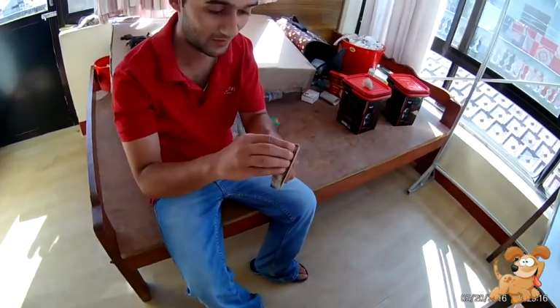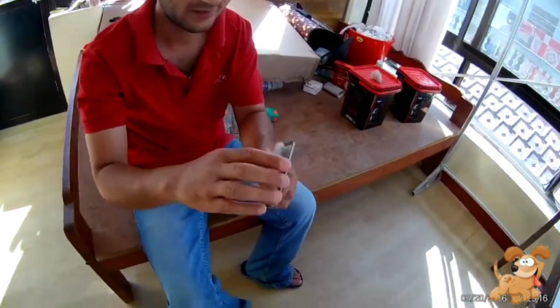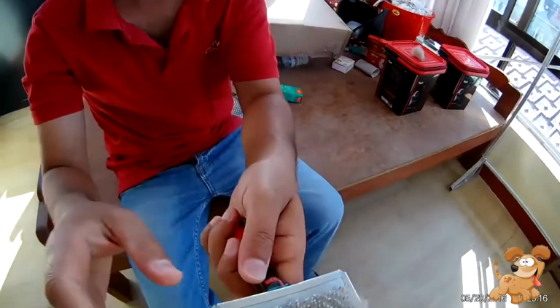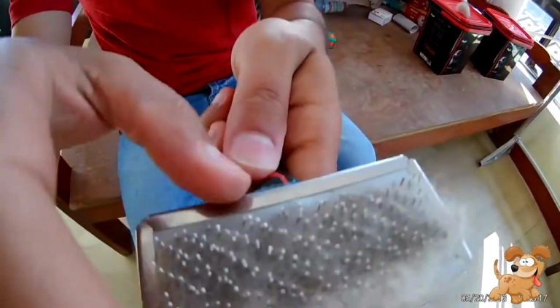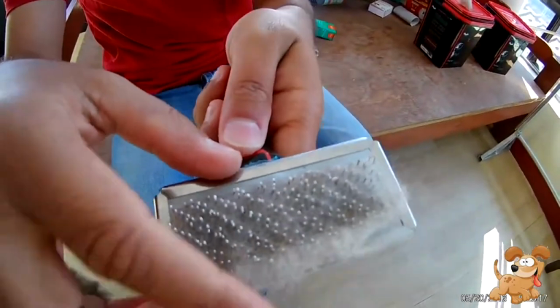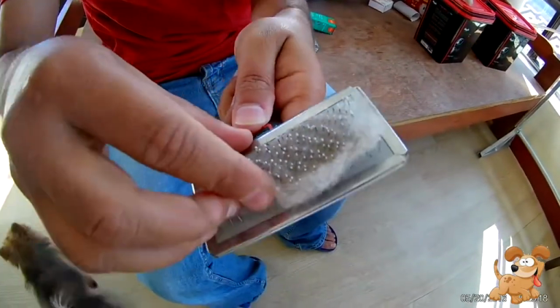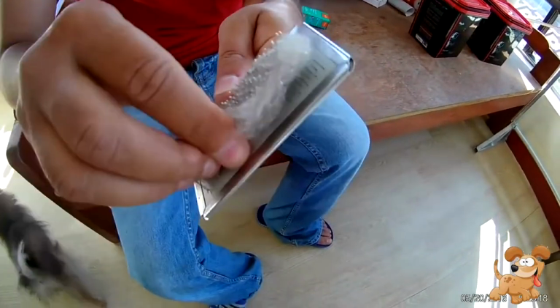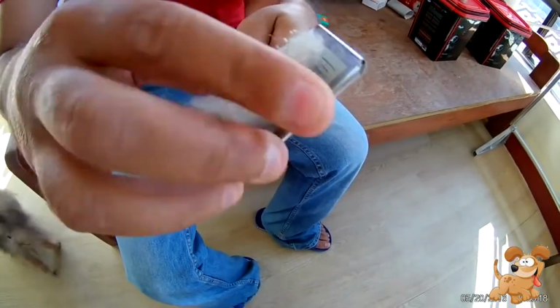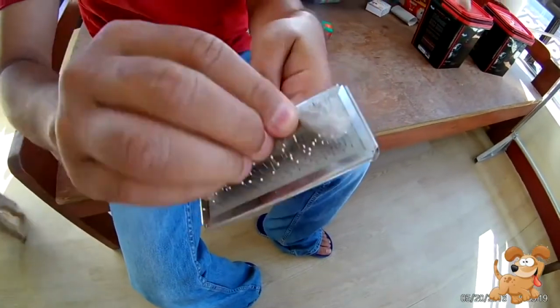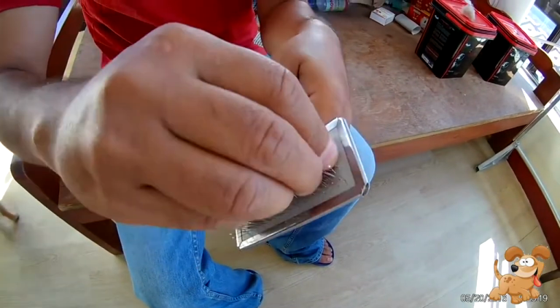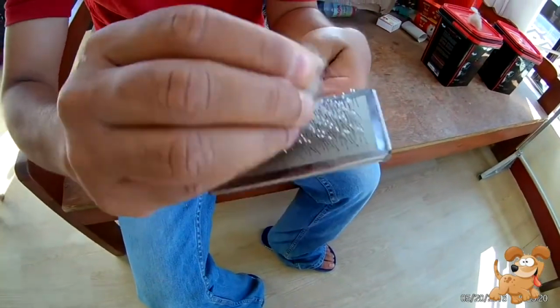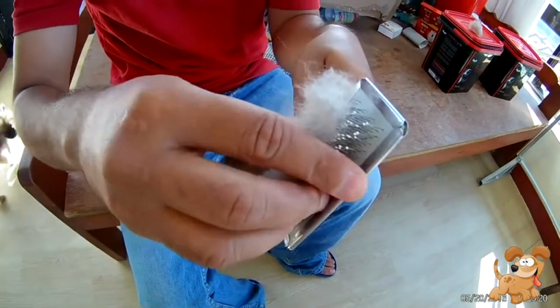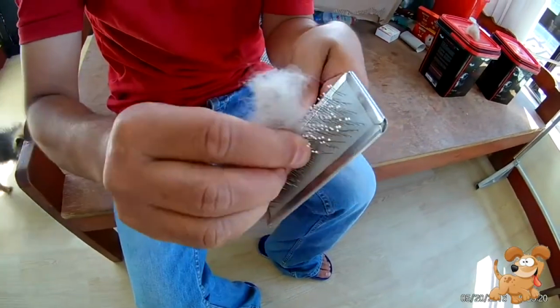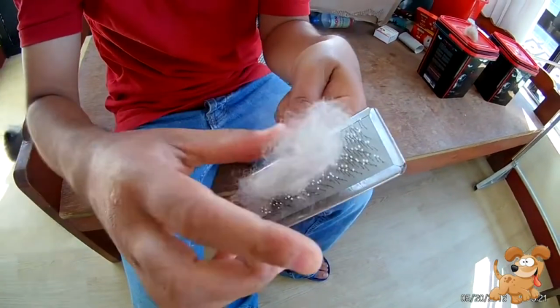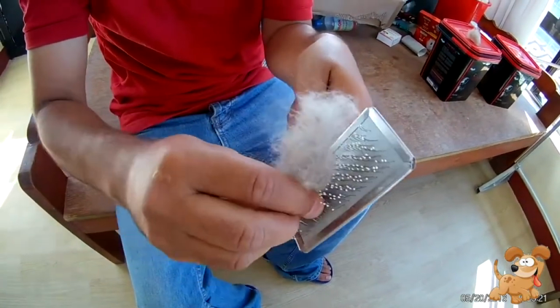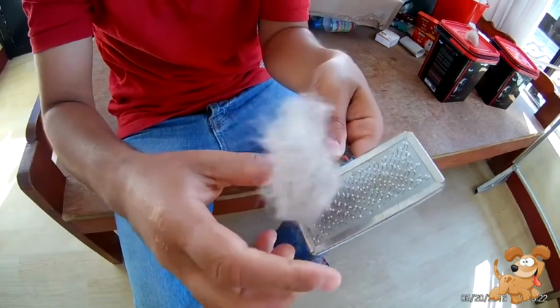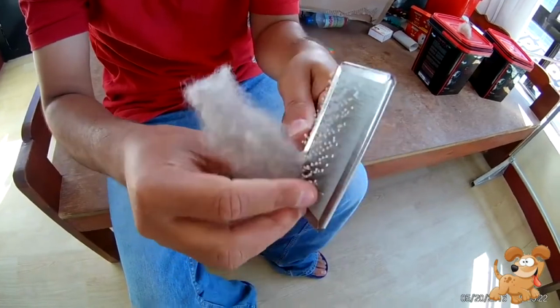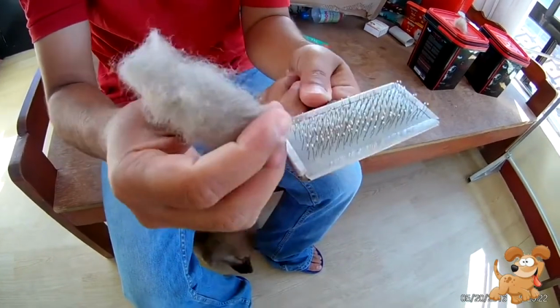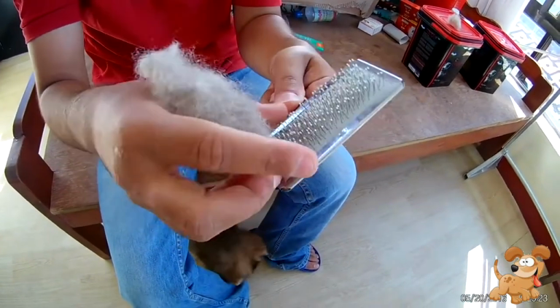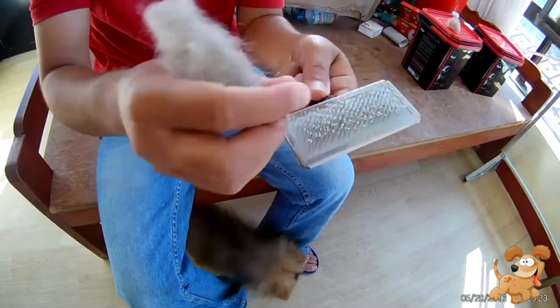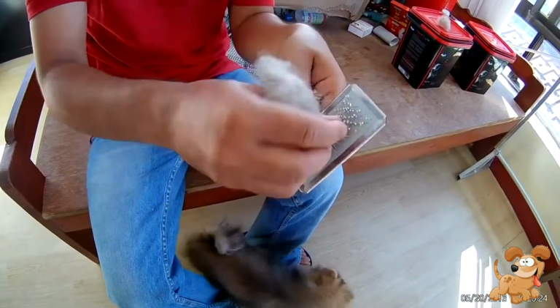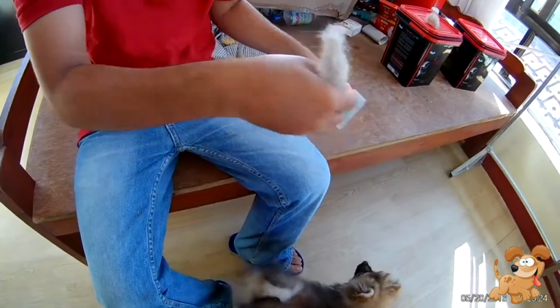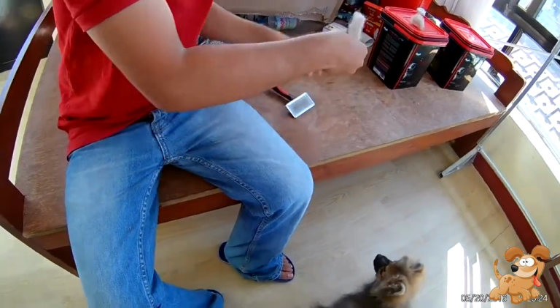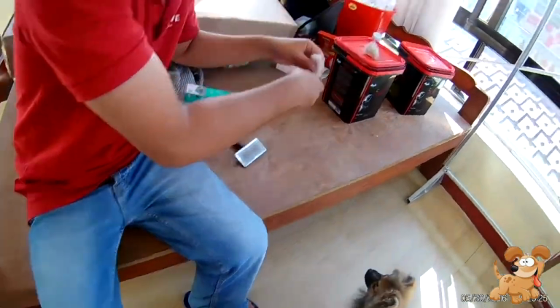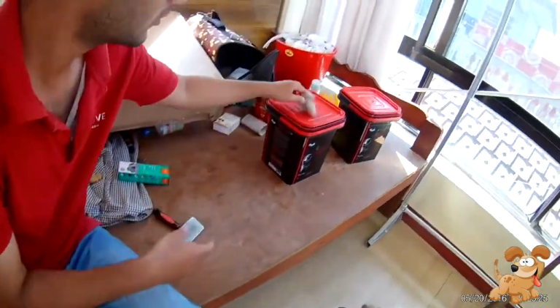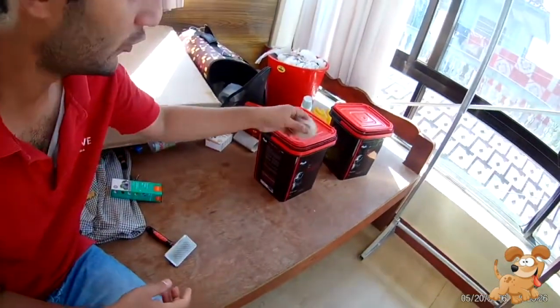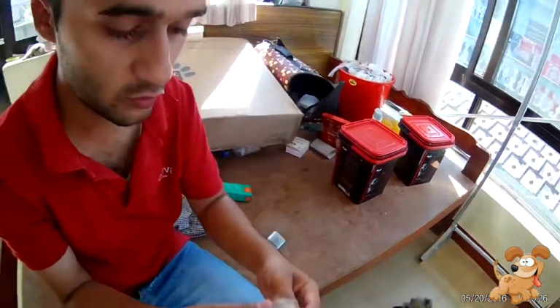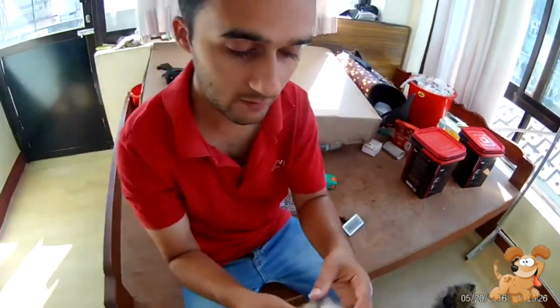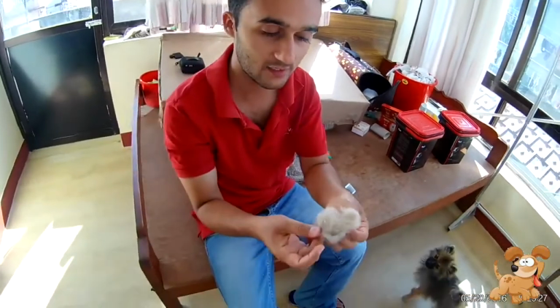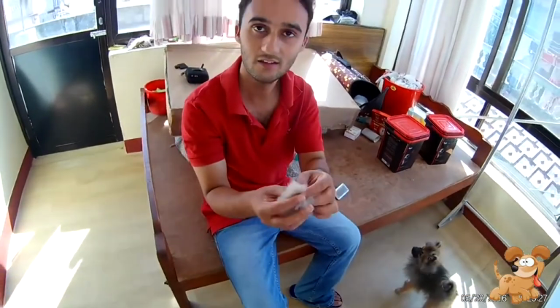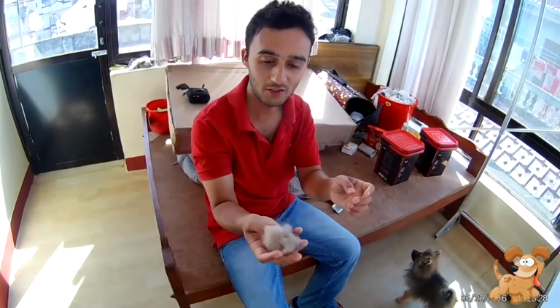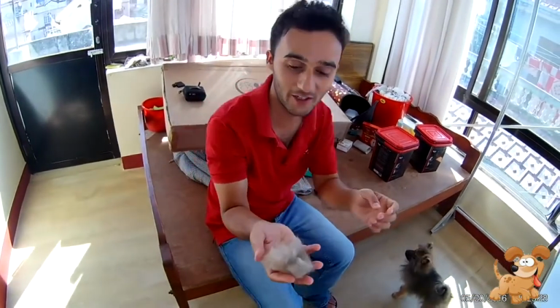This much hair comes from Pomi. She is shedding her back hairs more than the white ones. In today's grooming session we got this much hair.